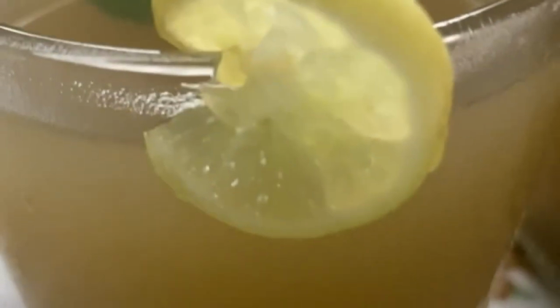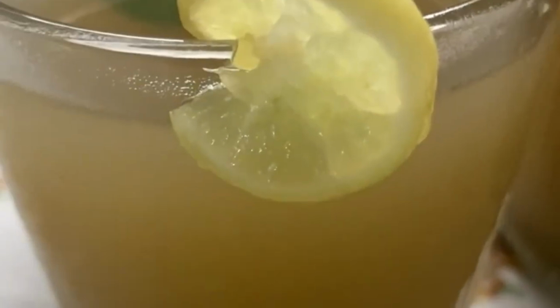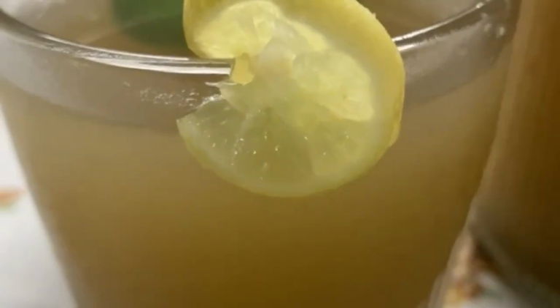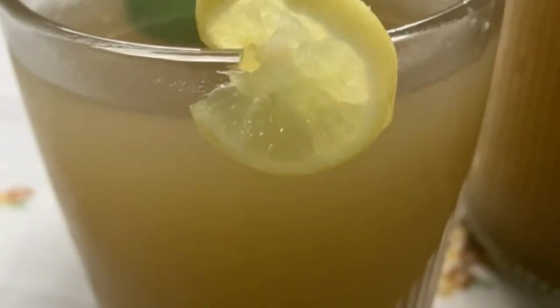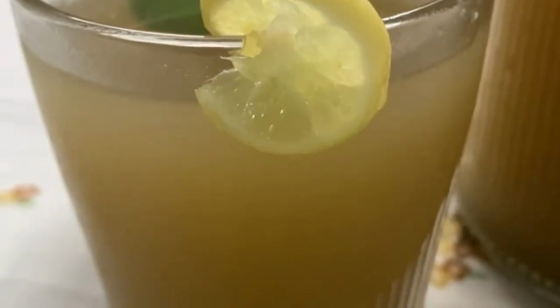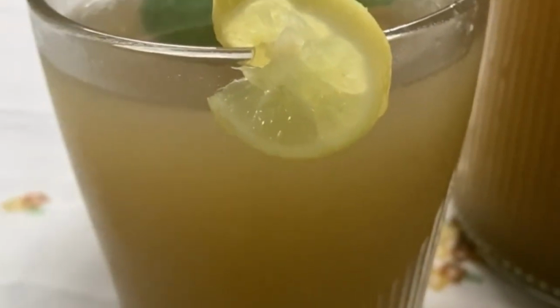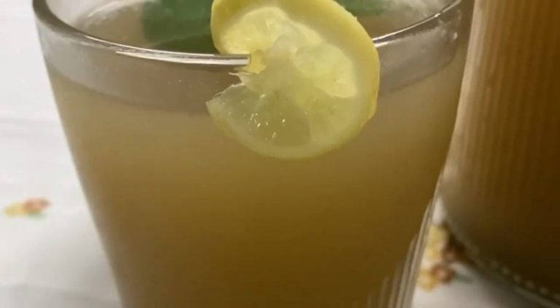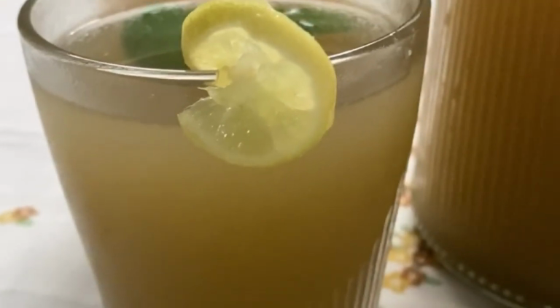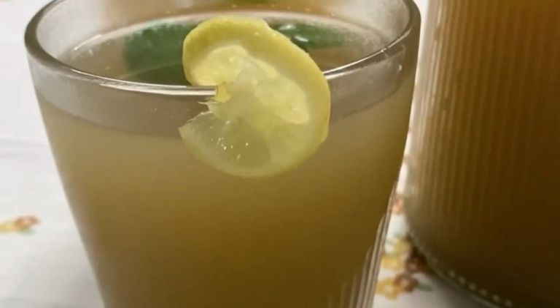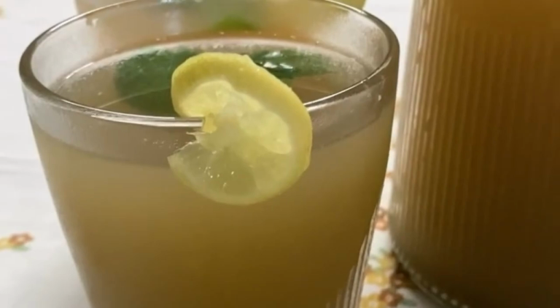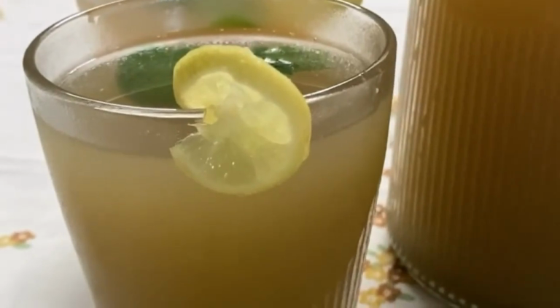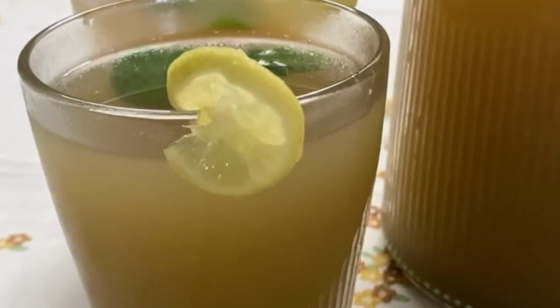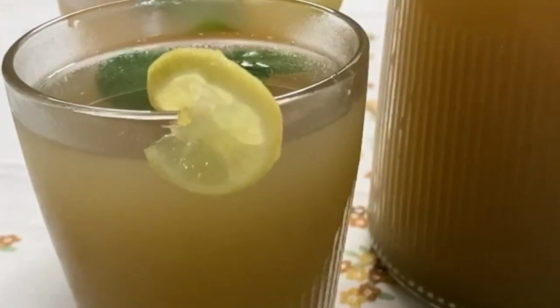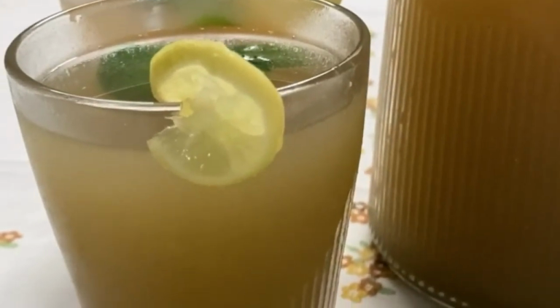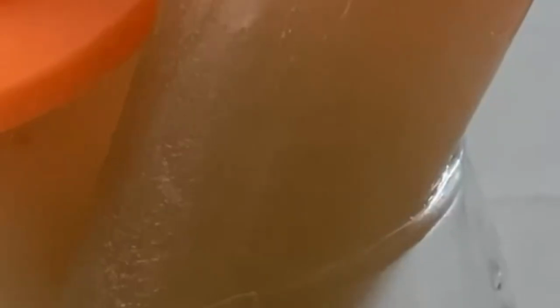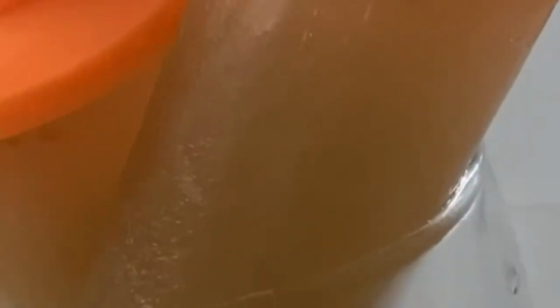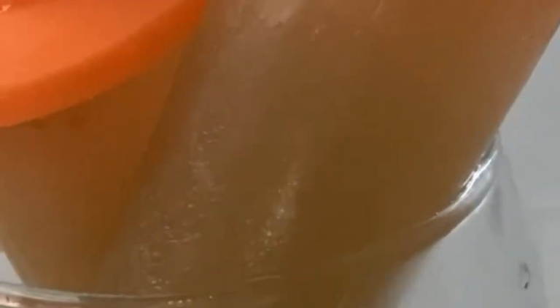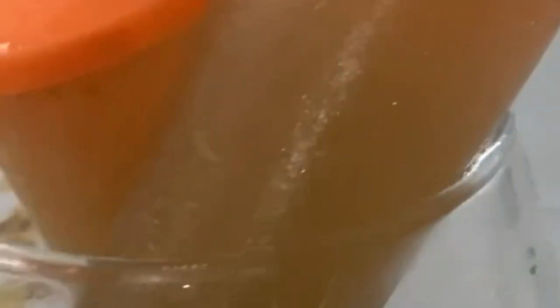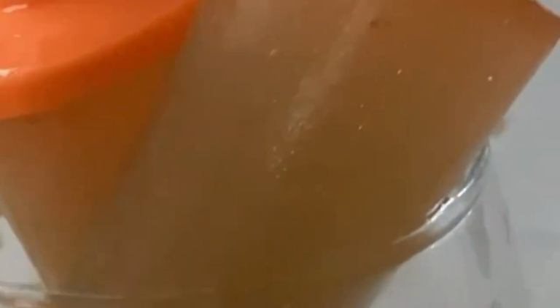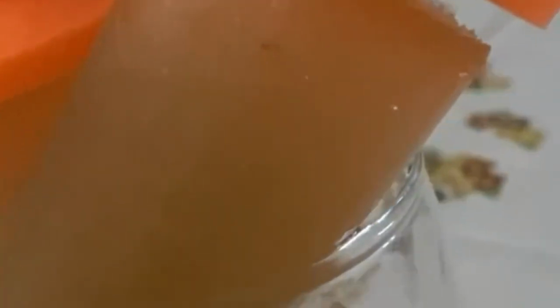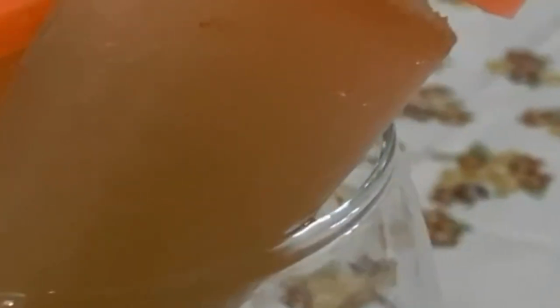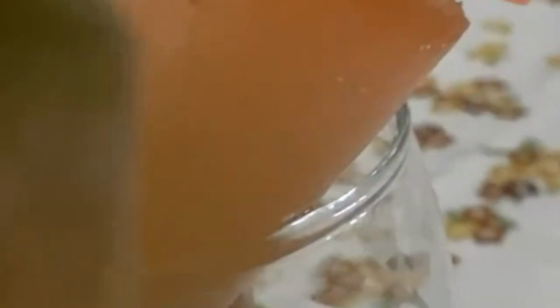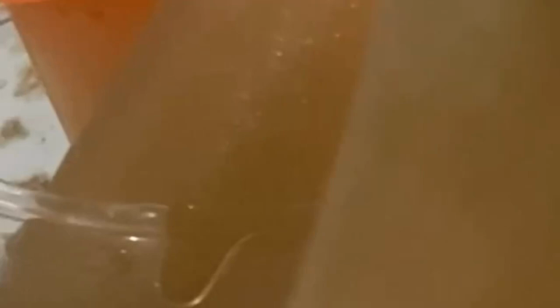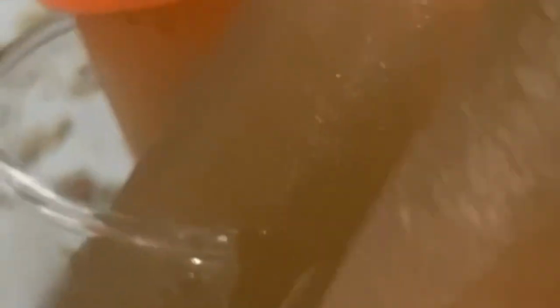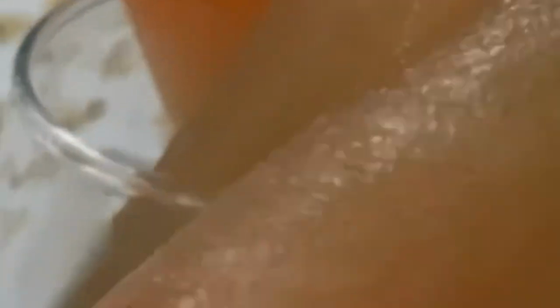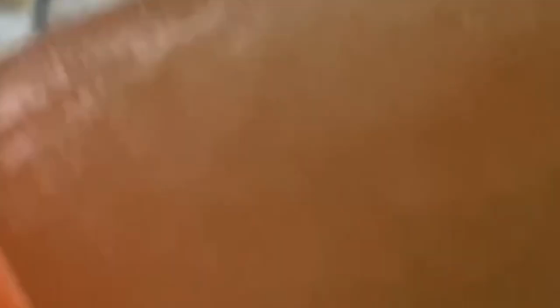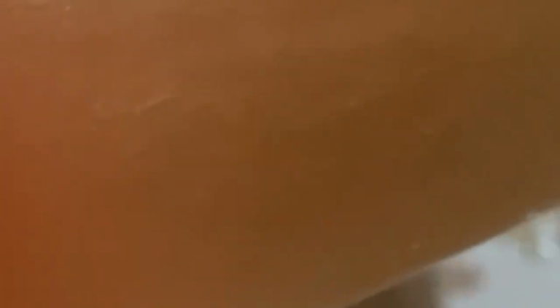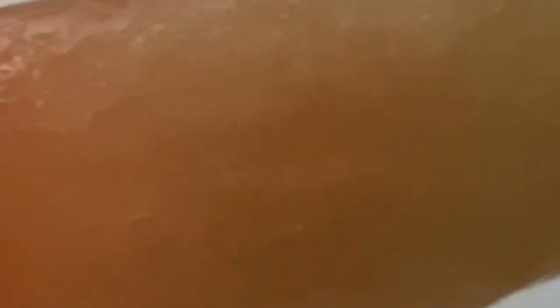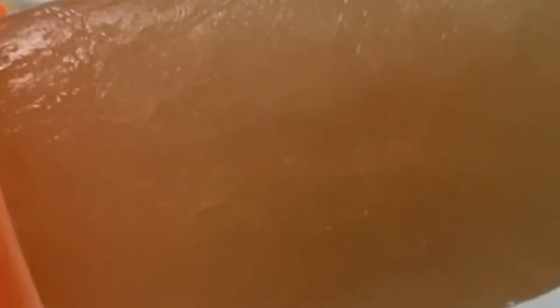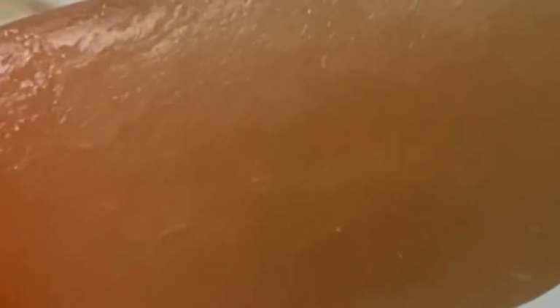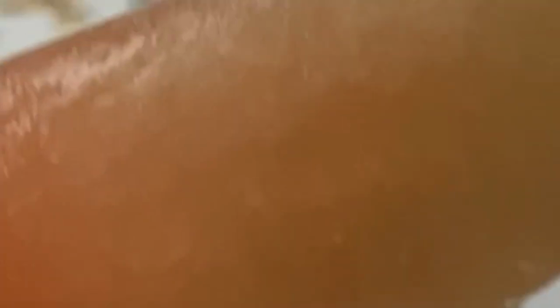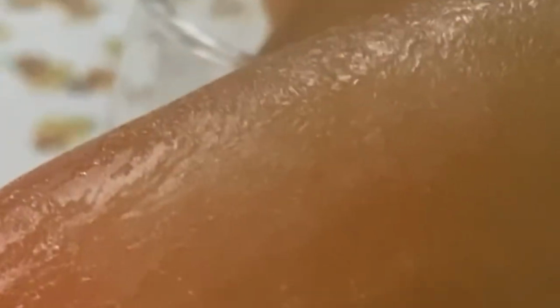You can drink it as is with or without sweetener, and you can add a little rum to it if you want to — but that's optional. And how about making a popsicle? Enjoy!